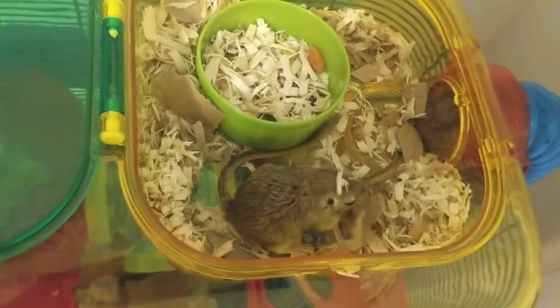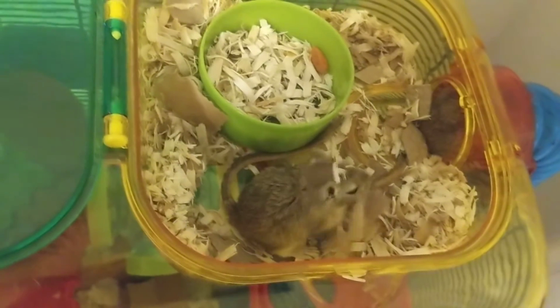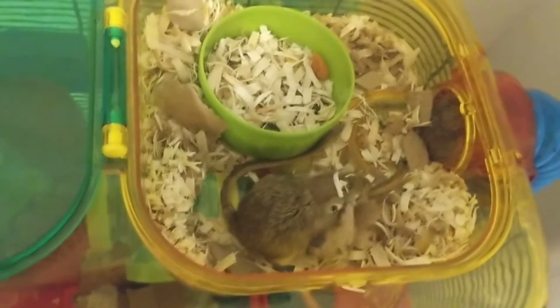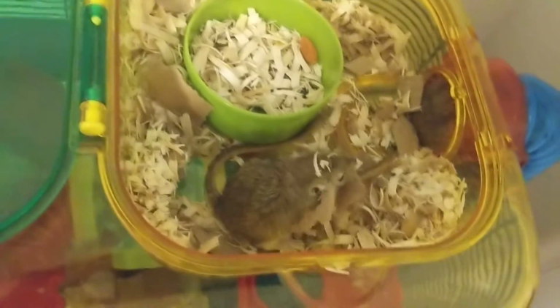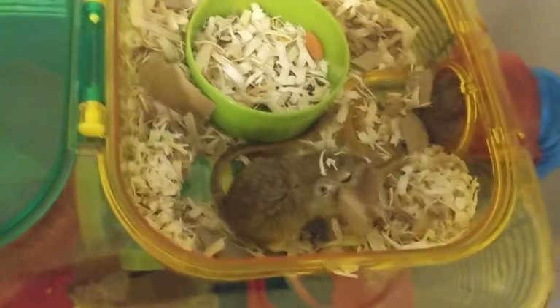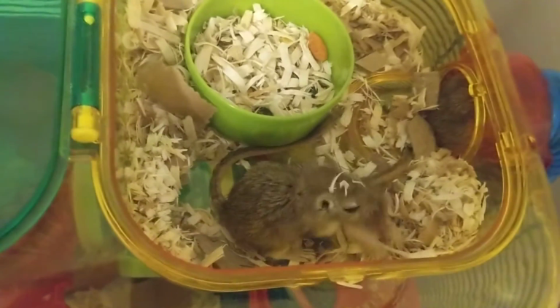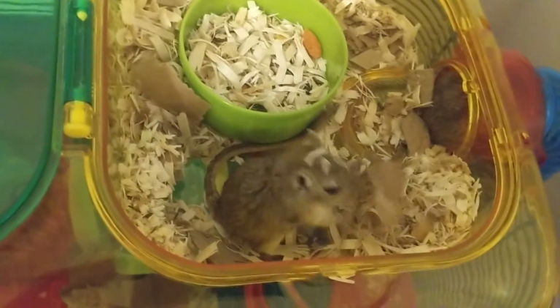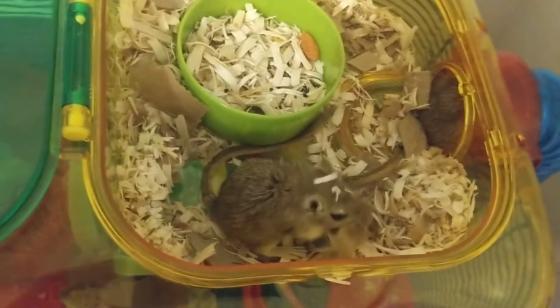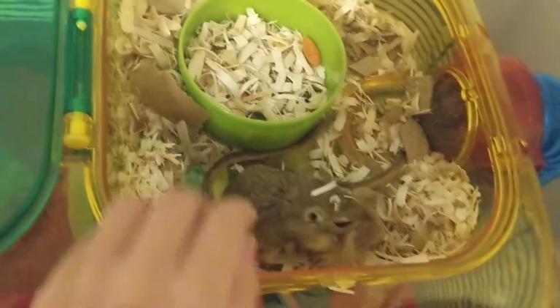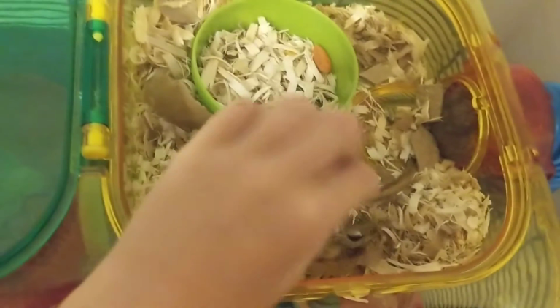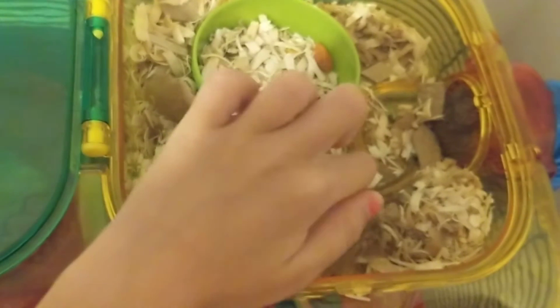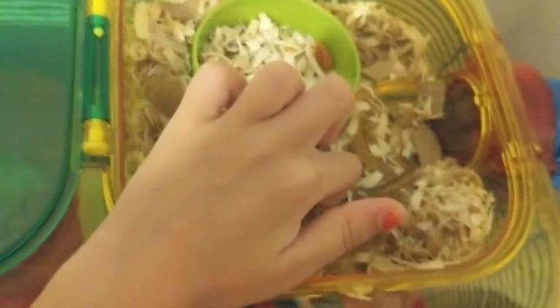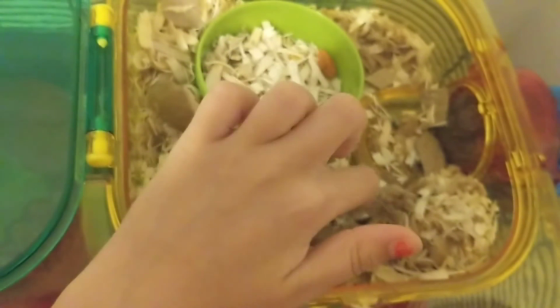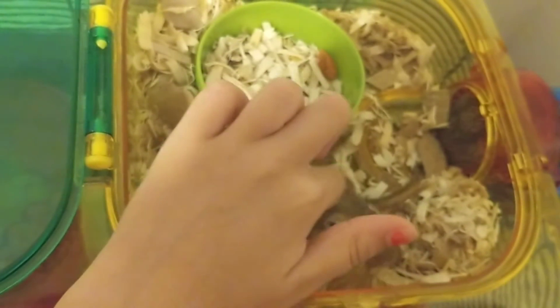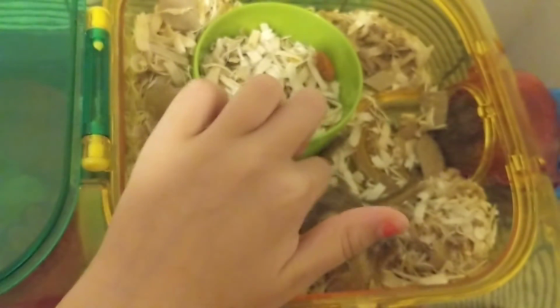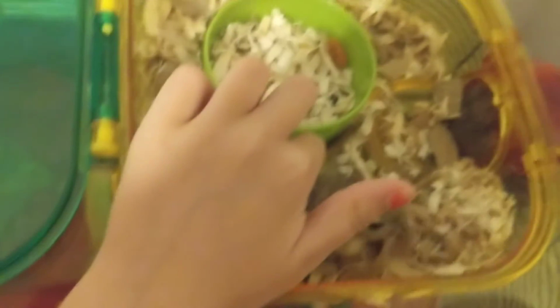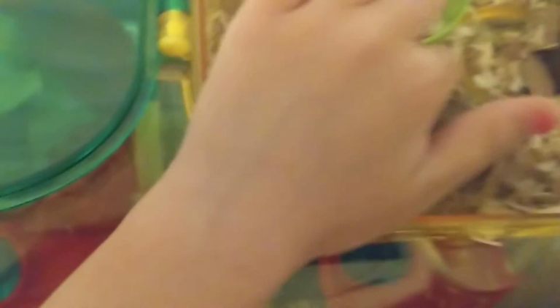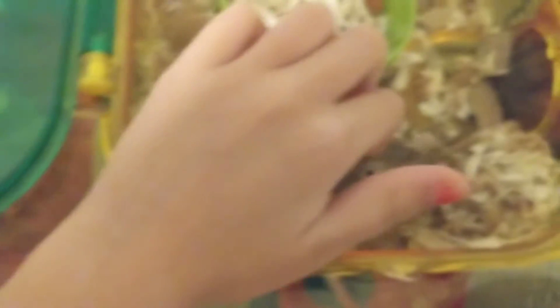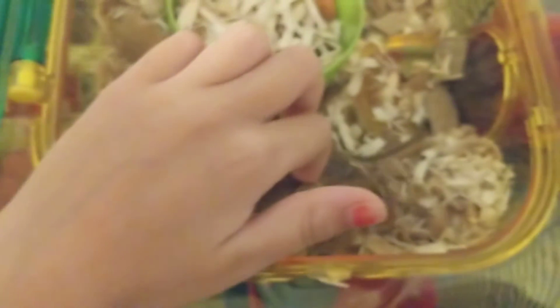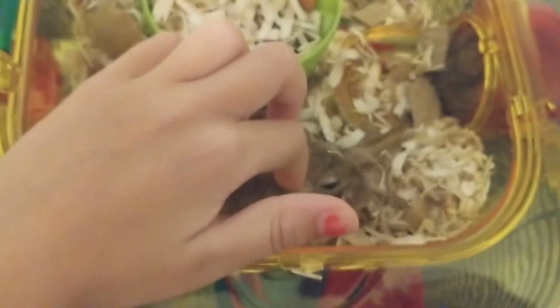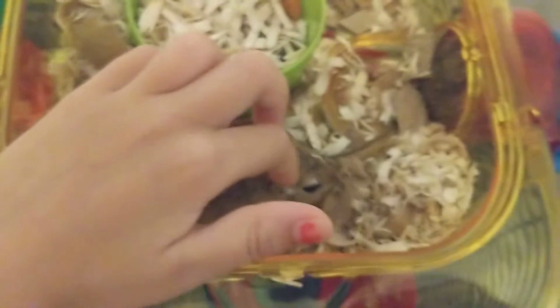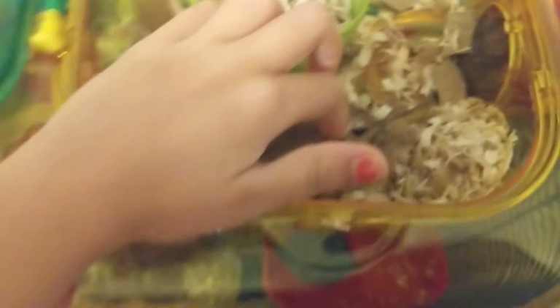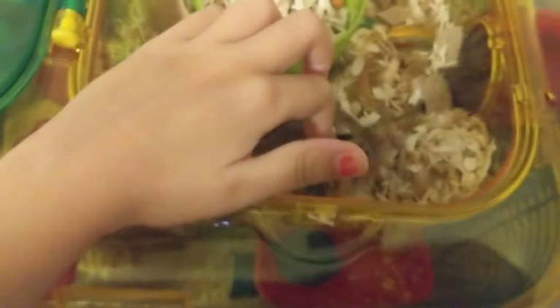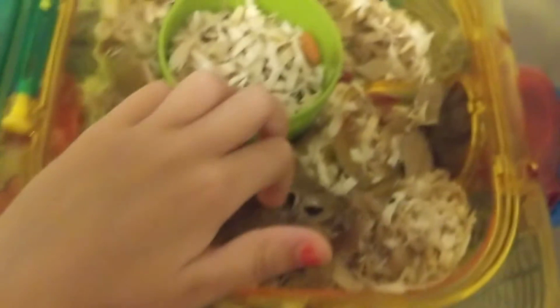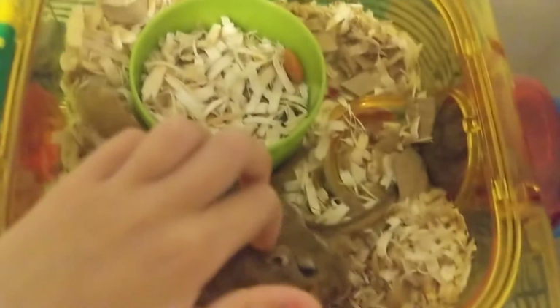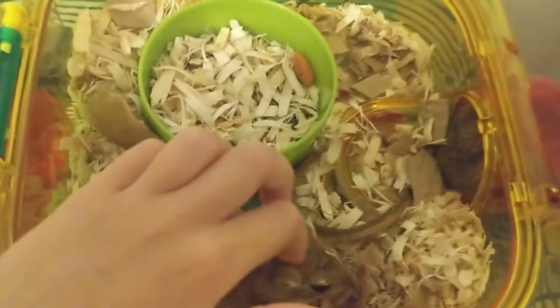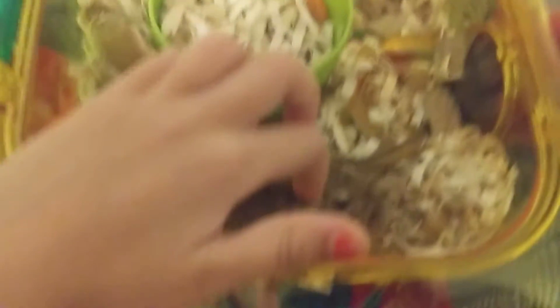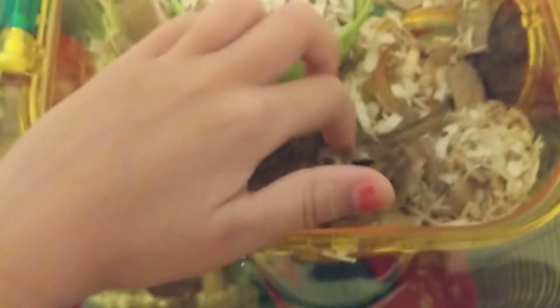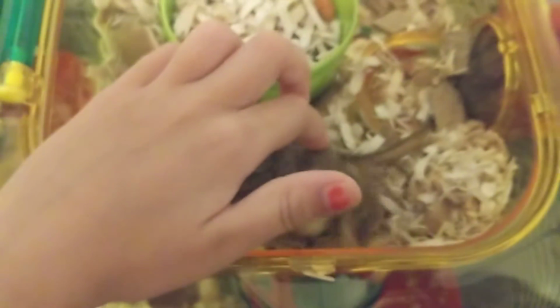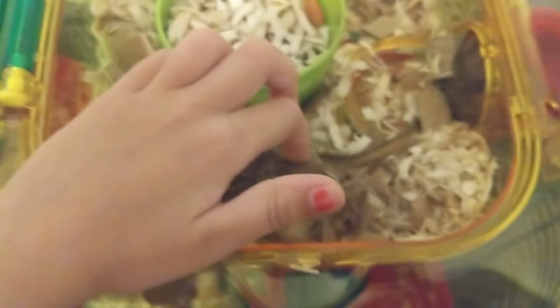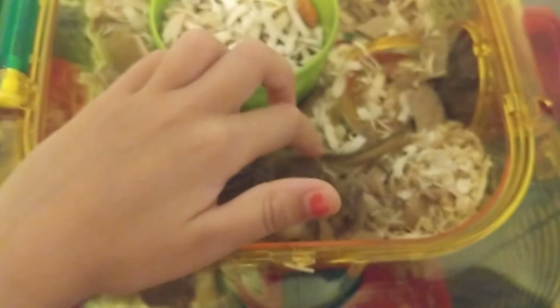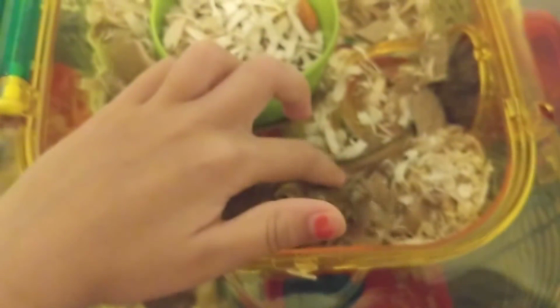So right now we're using paper bags, and look — the gerbil is chewing the paper bag. Look at that. When they're chewing is the best time to pet them, right?